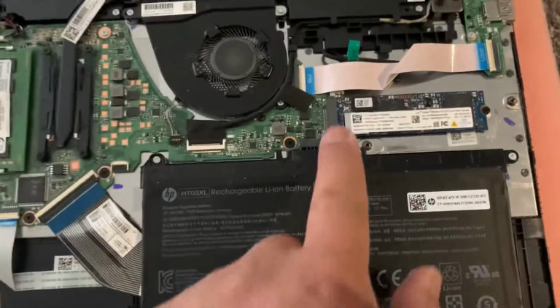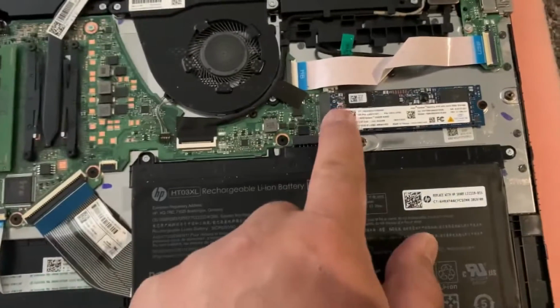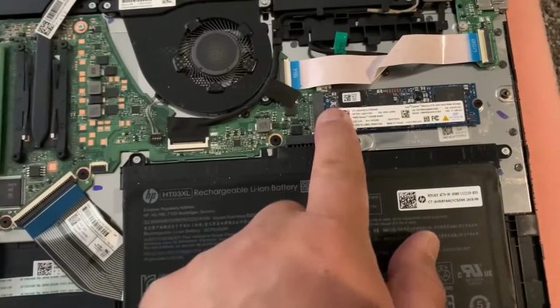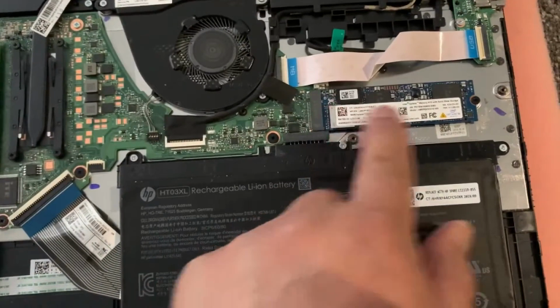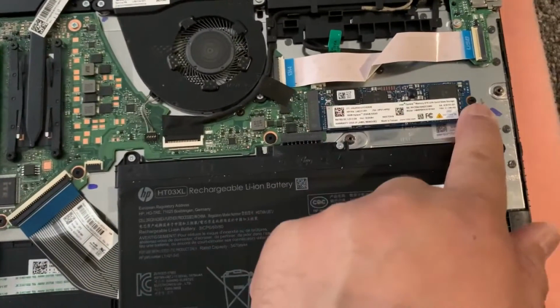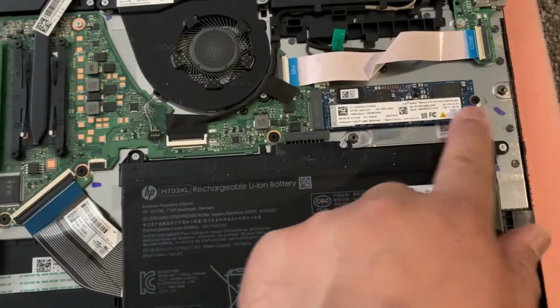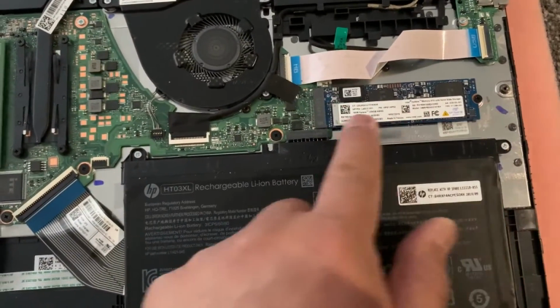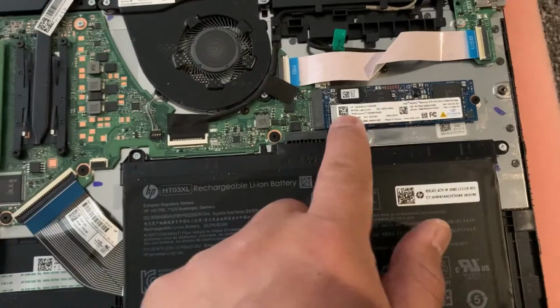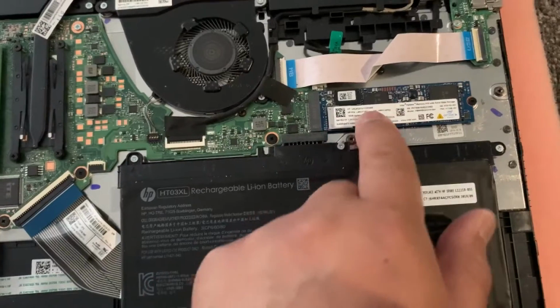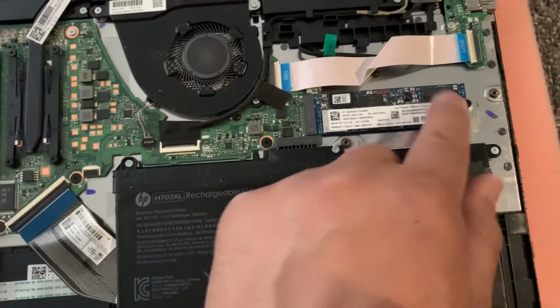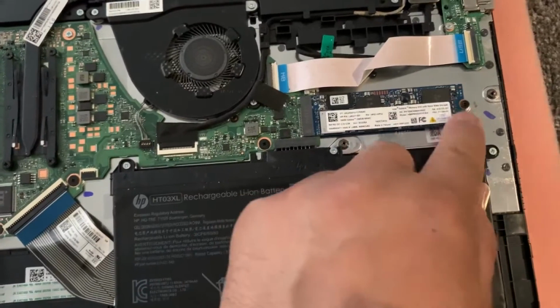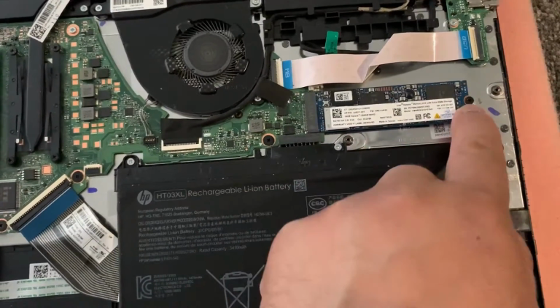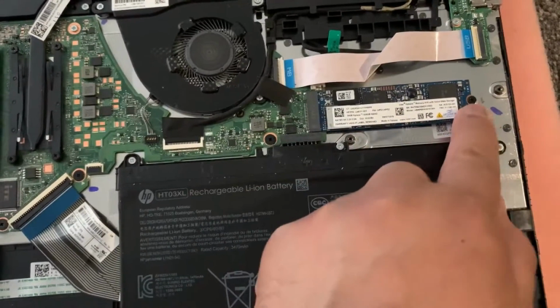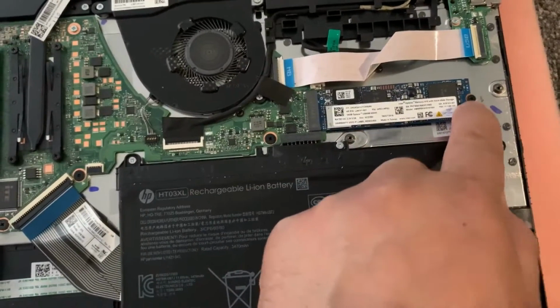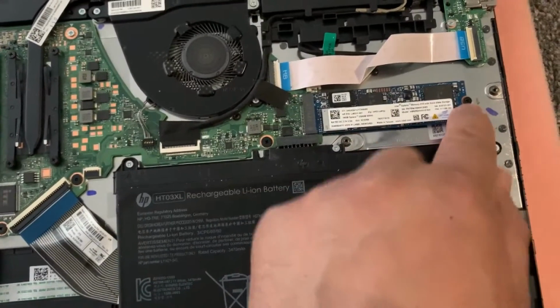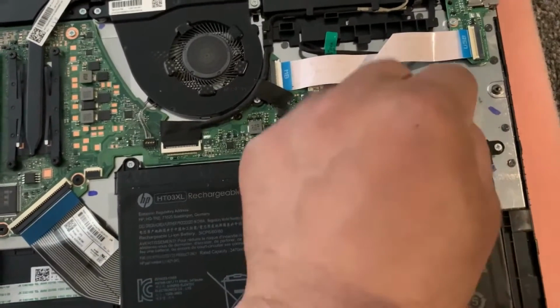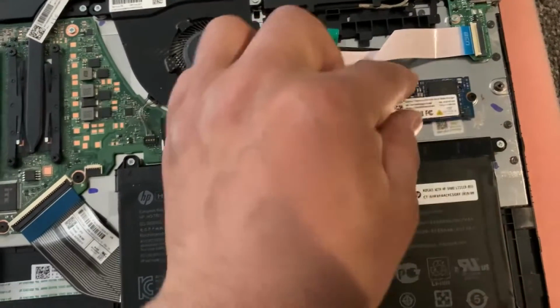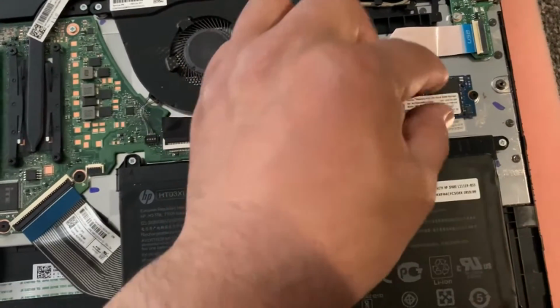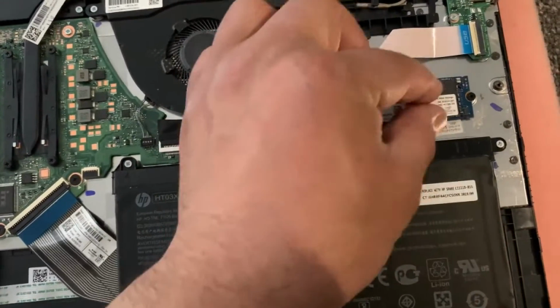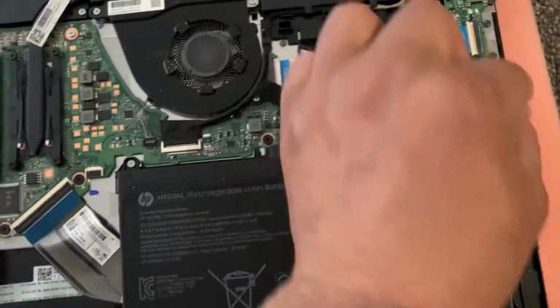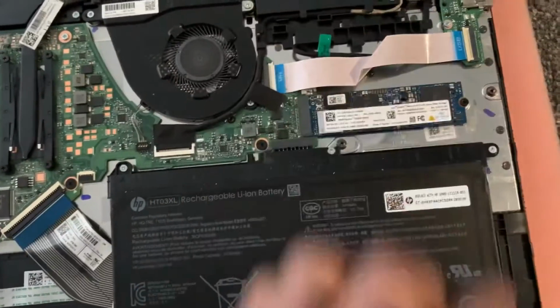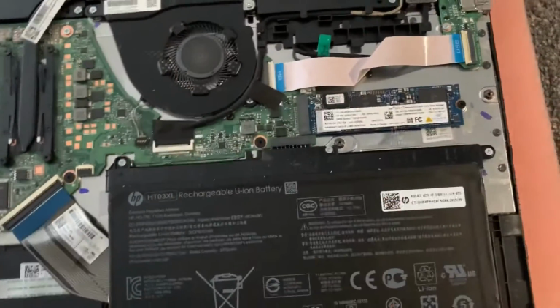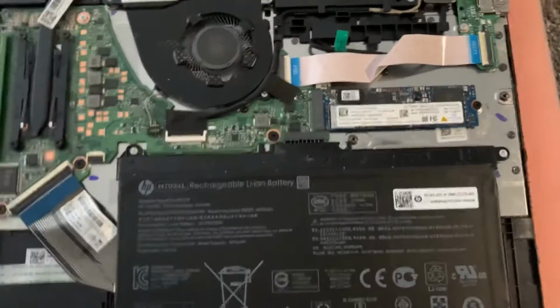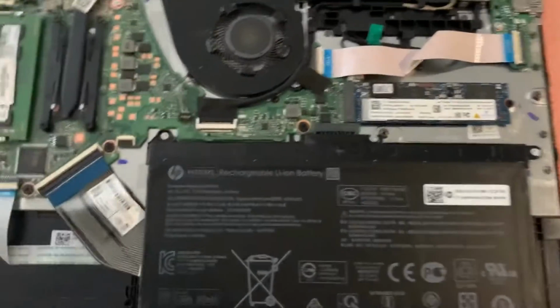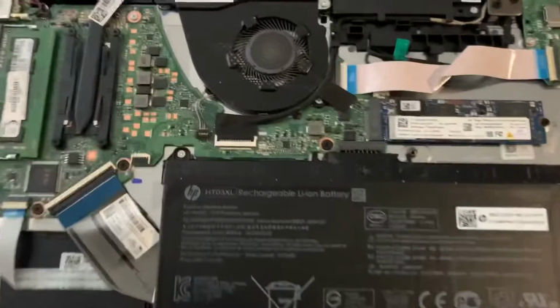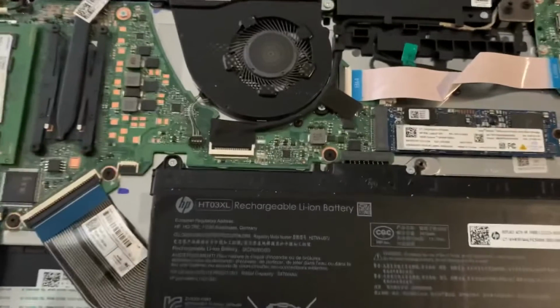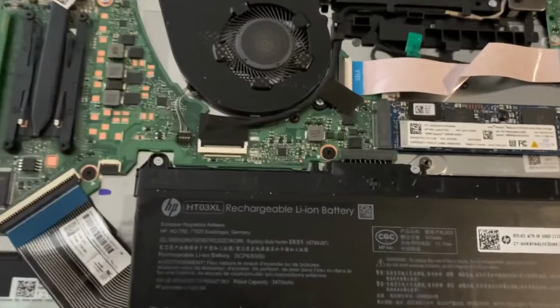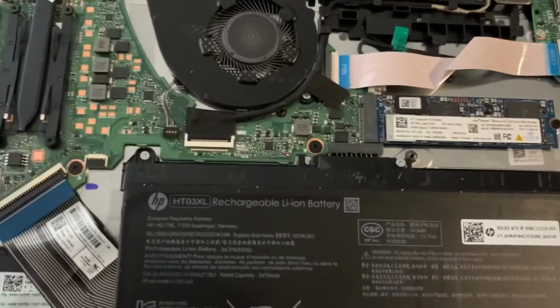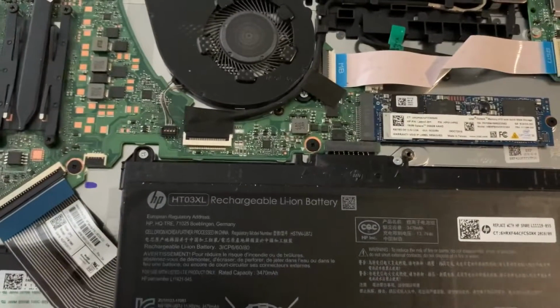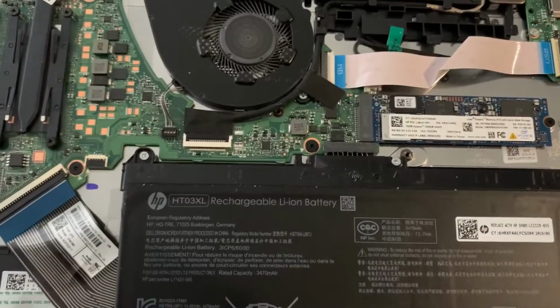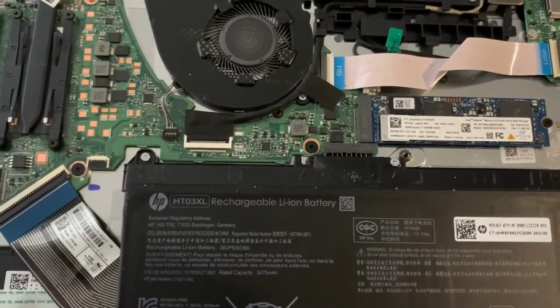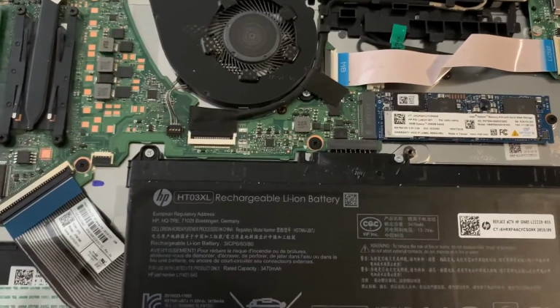And finally, this is the M.2 SSD module — so easy to remove, just one screw and it will lift up.